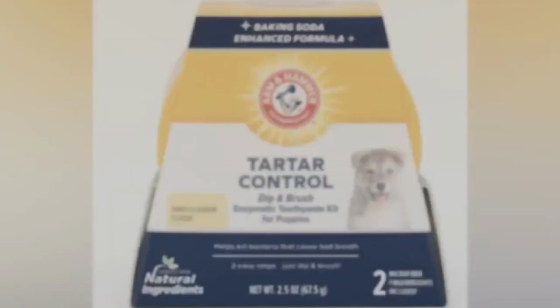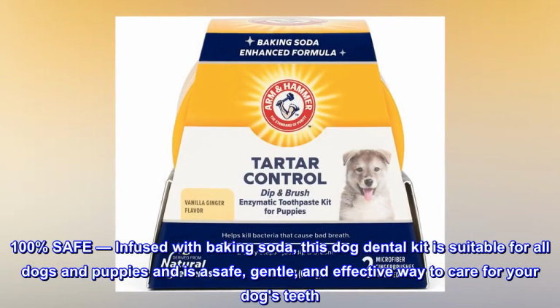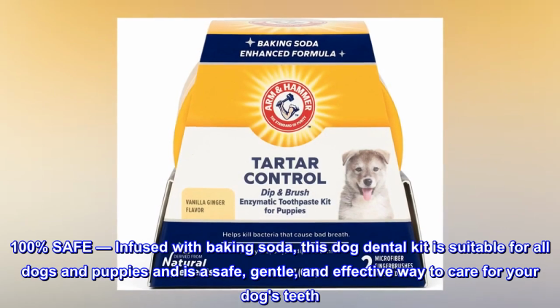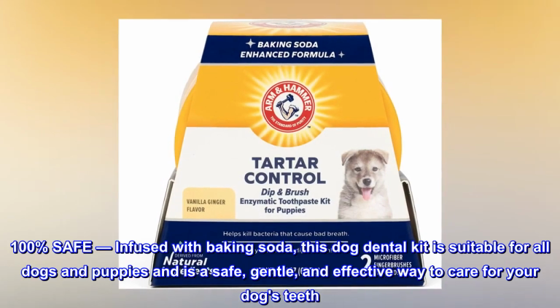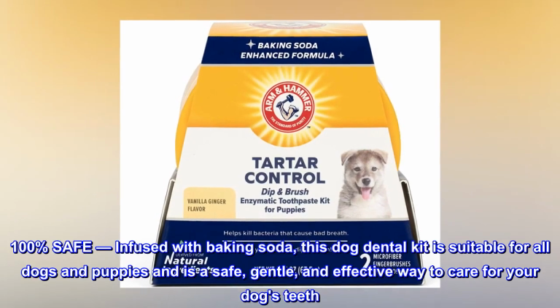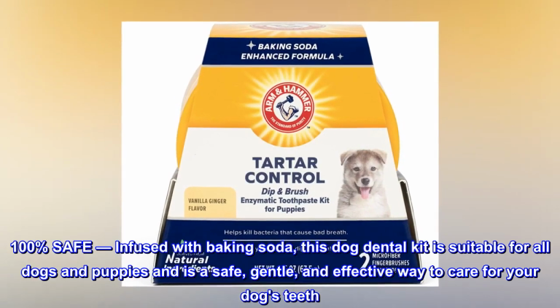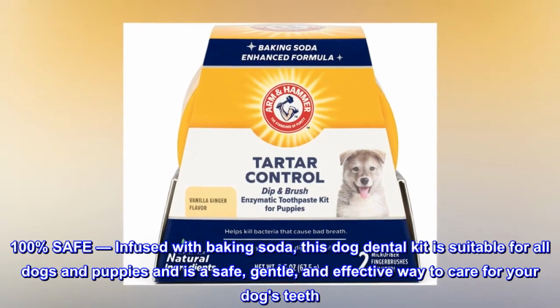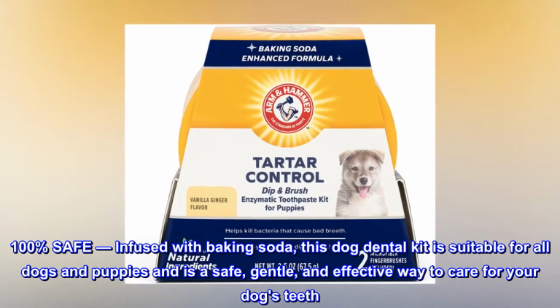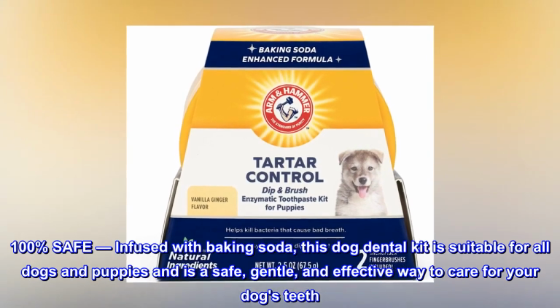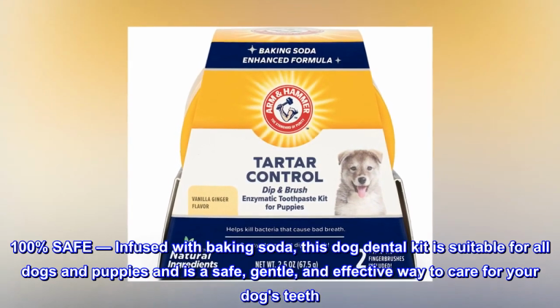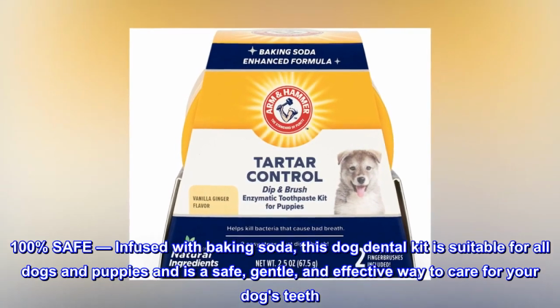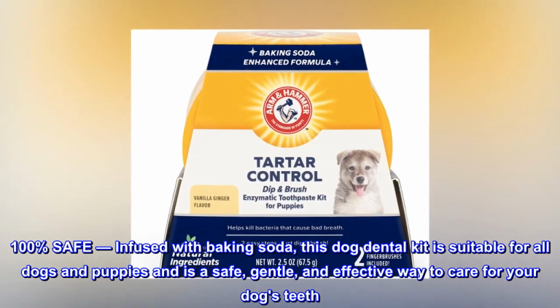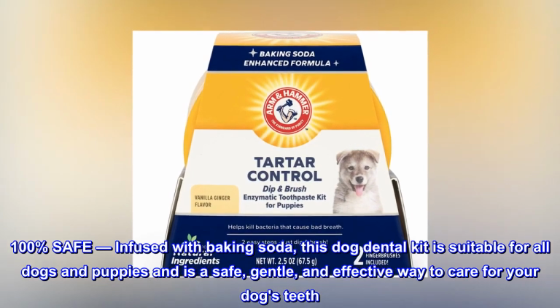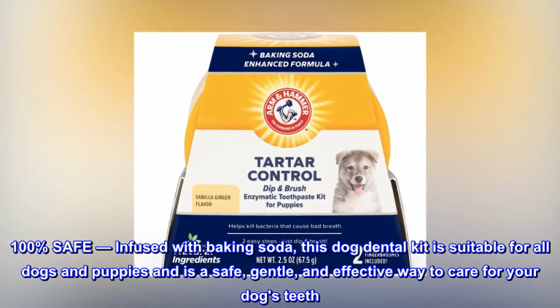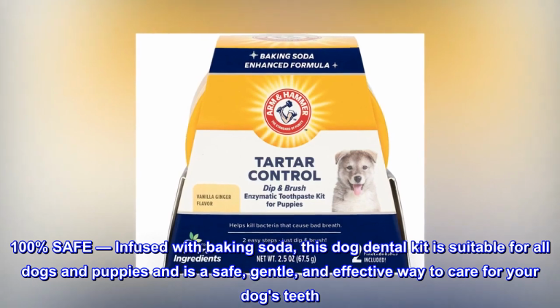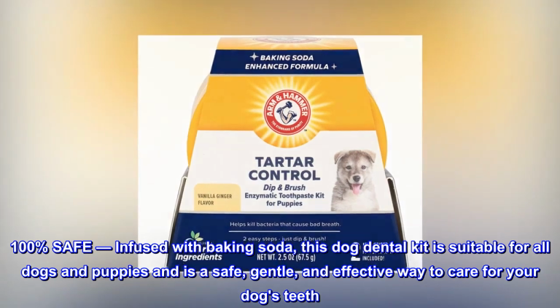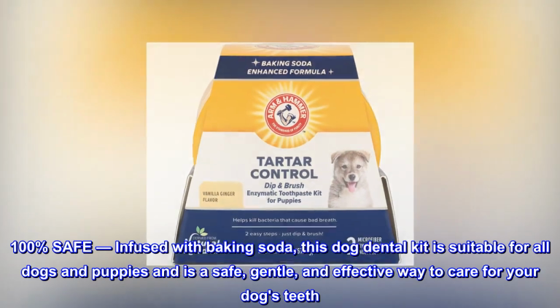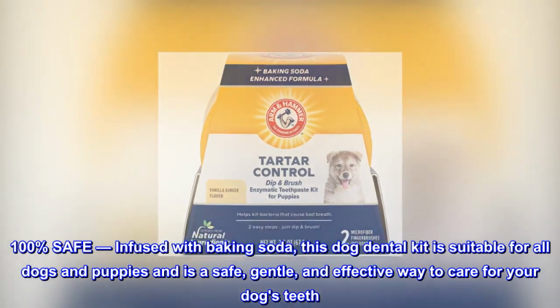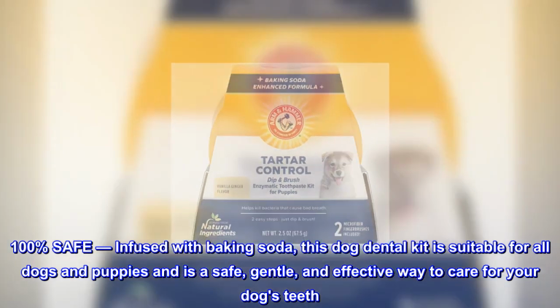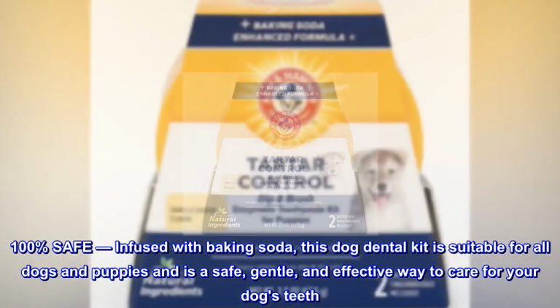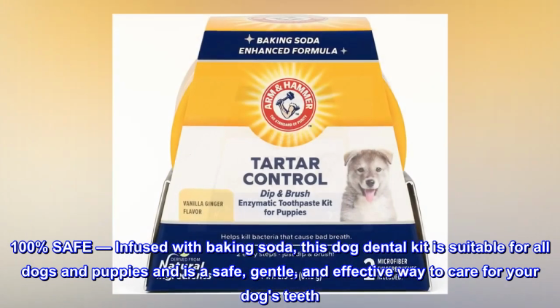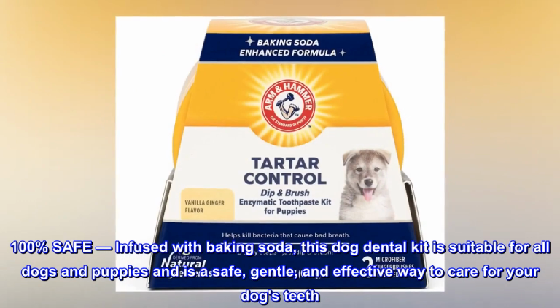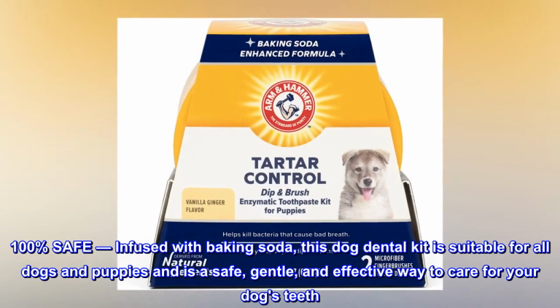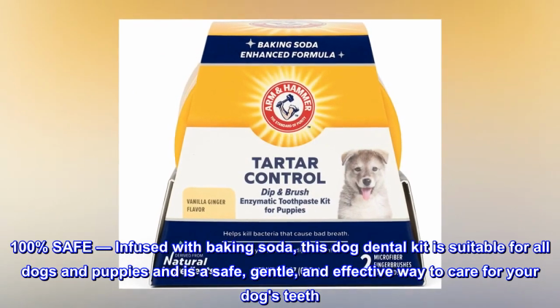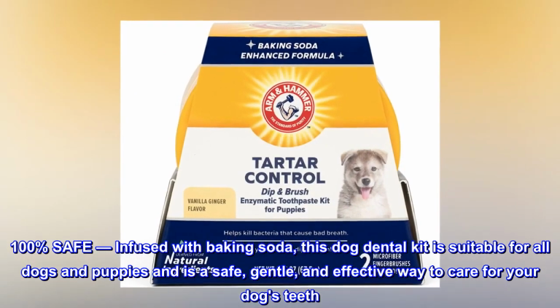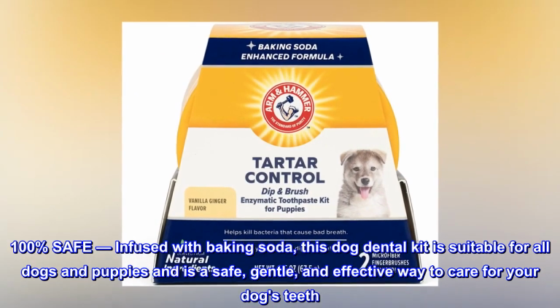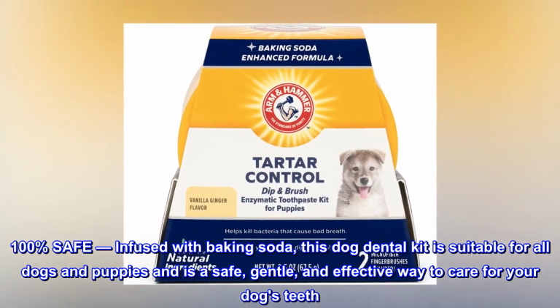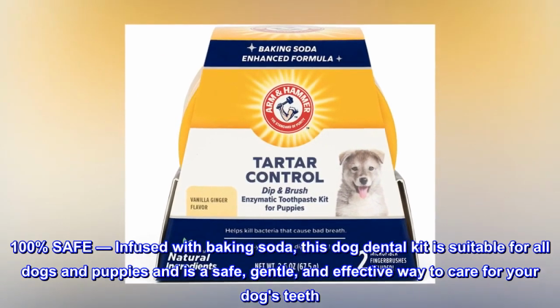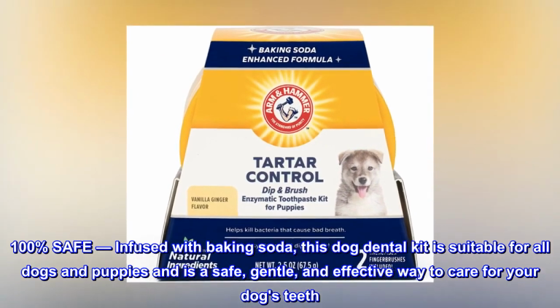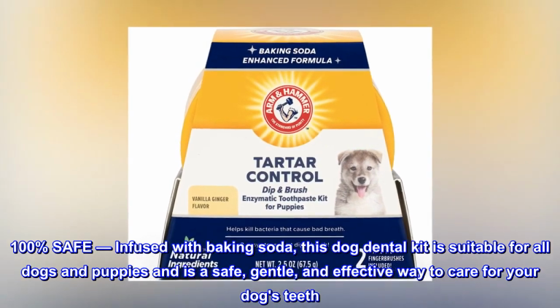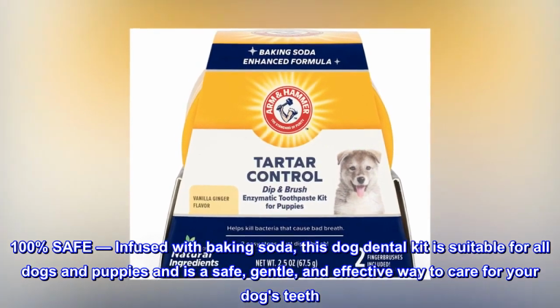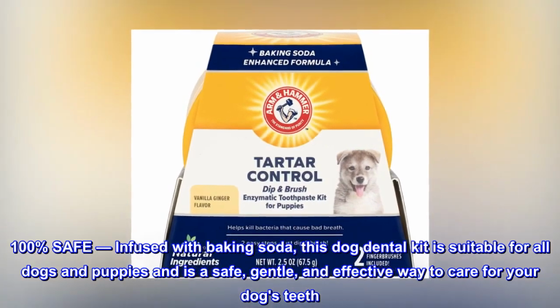100% safe. Infused with baking soda, this dog dental kit is suitable for all dogs and puppies and is a safe, gentle, and effective way to care for your dog's teeth.